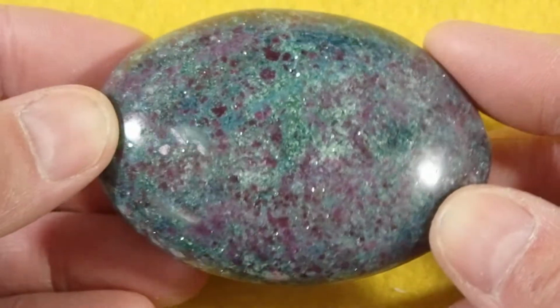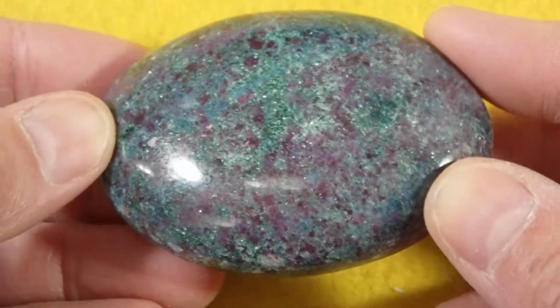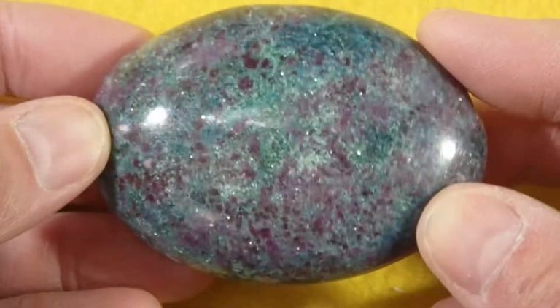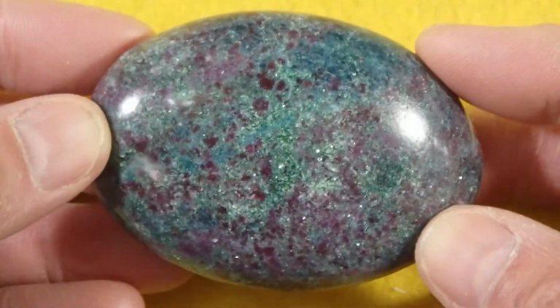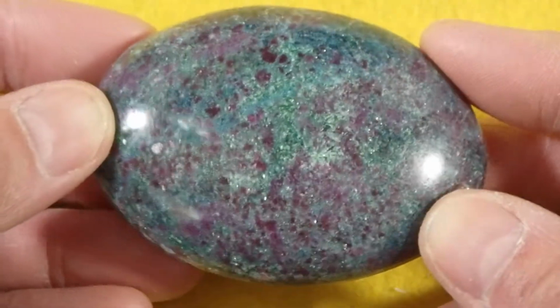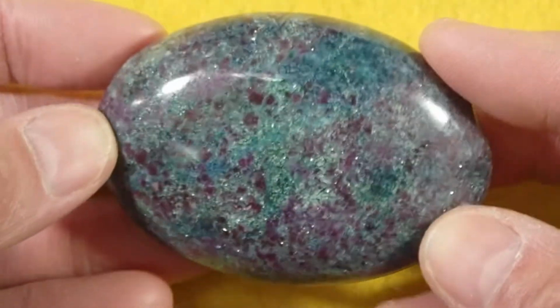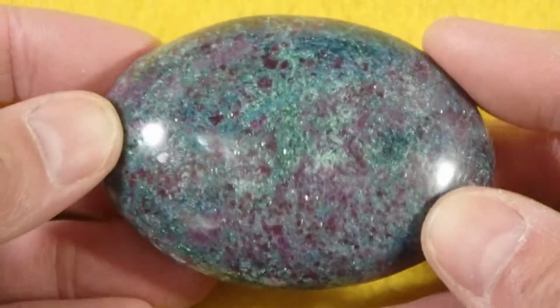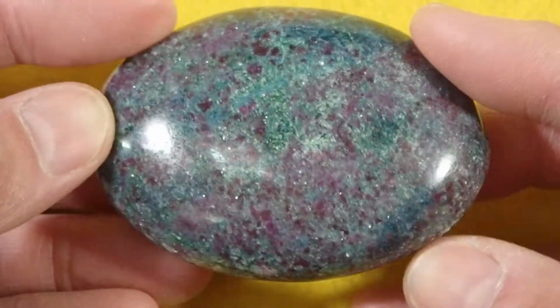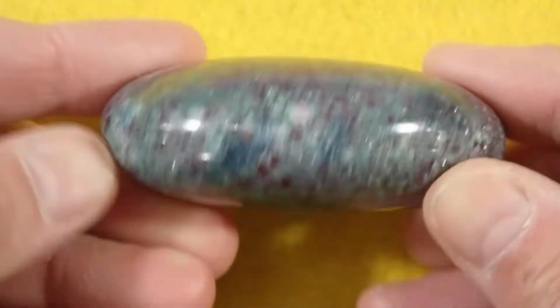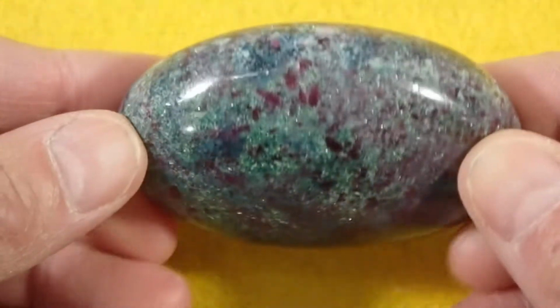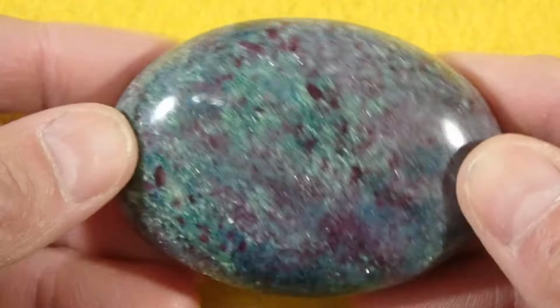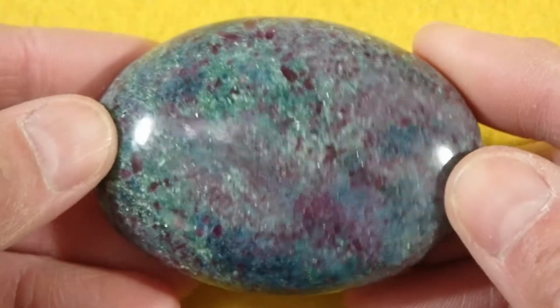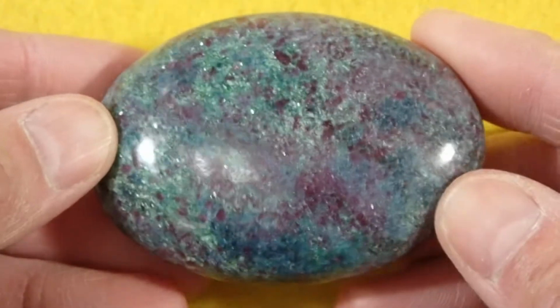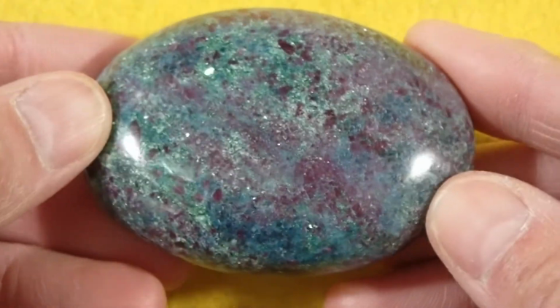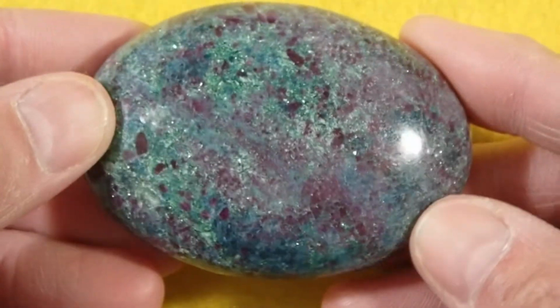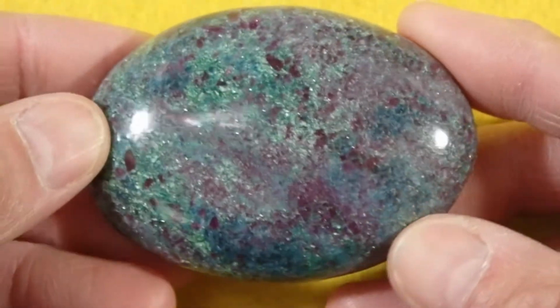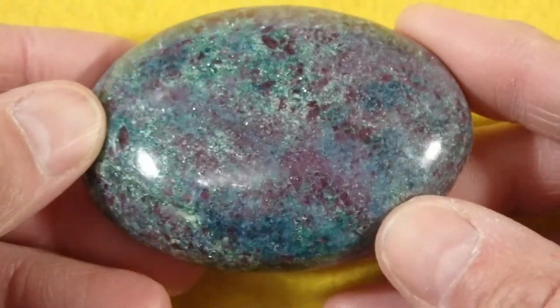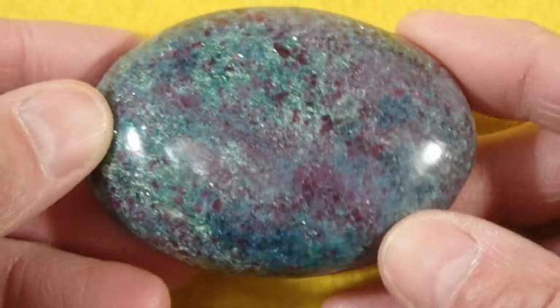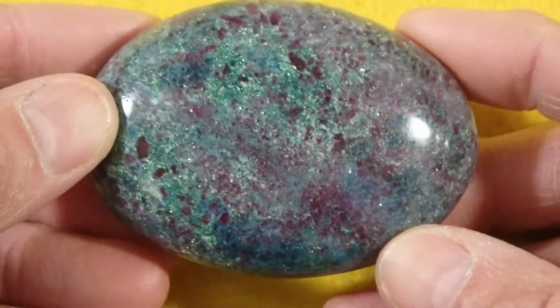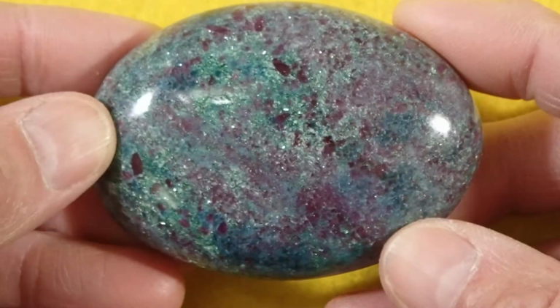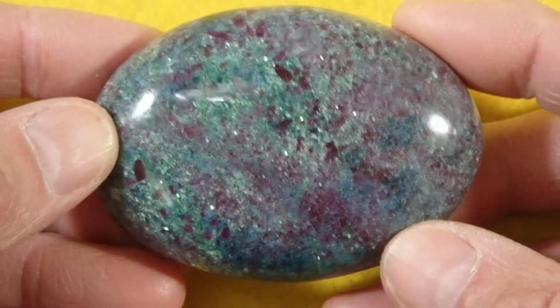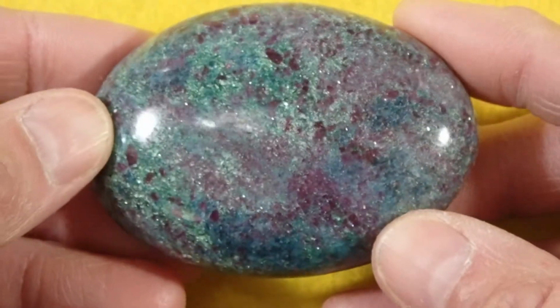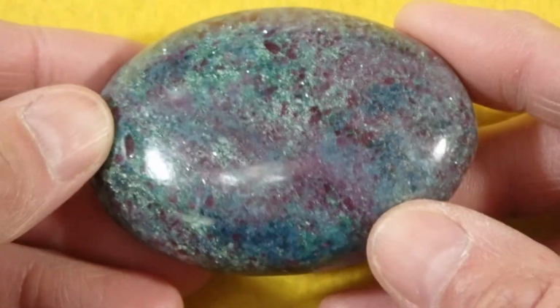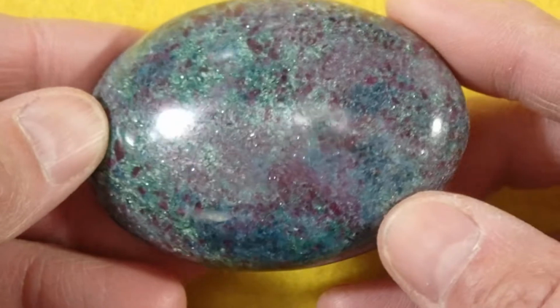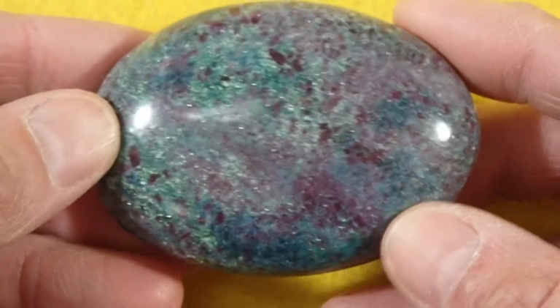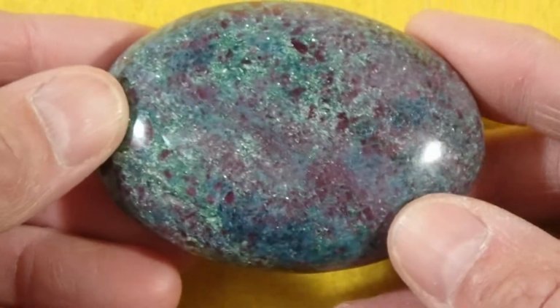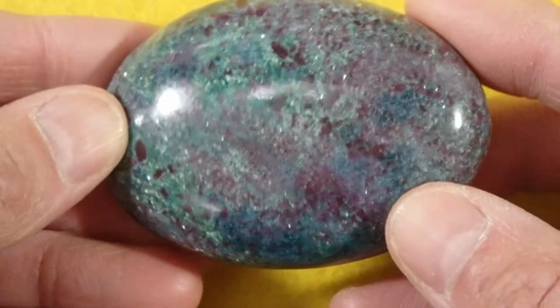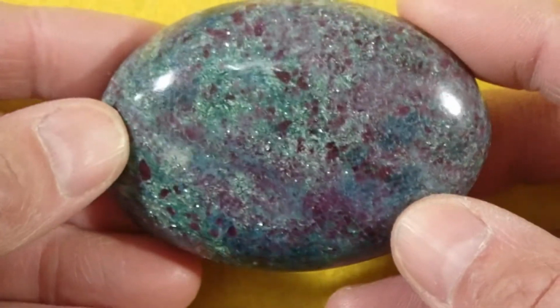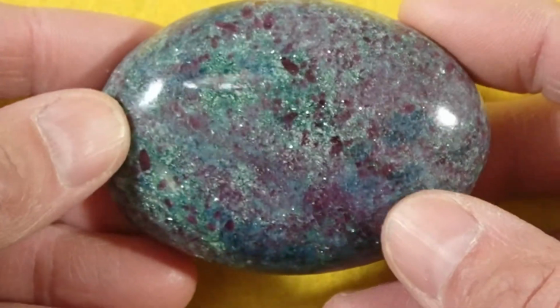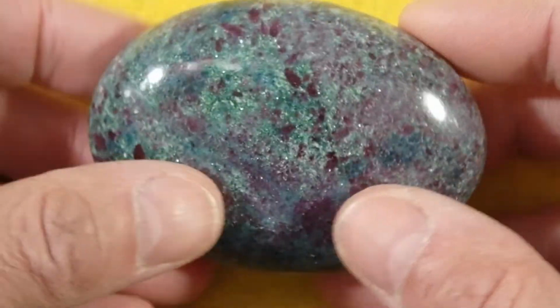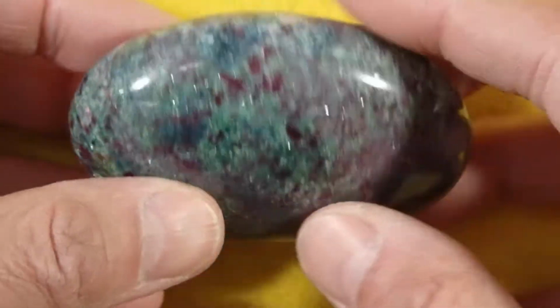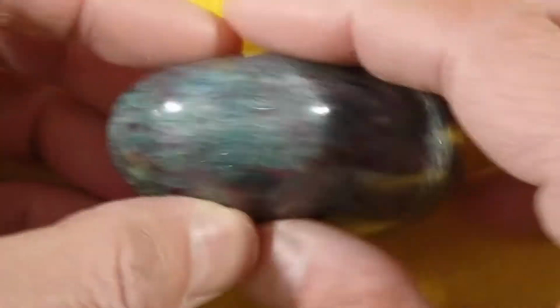This is just a stunningly beautiful stone. I love these stones that have the mixture of the green Fuchsite and the blue Kyanite, of course with a whole bunch of ruby.